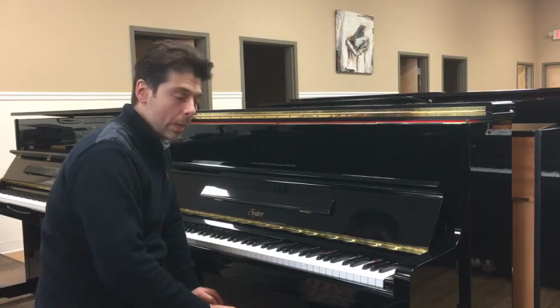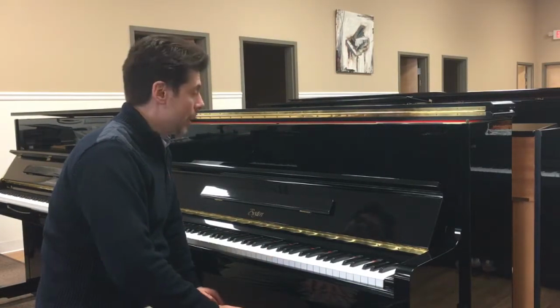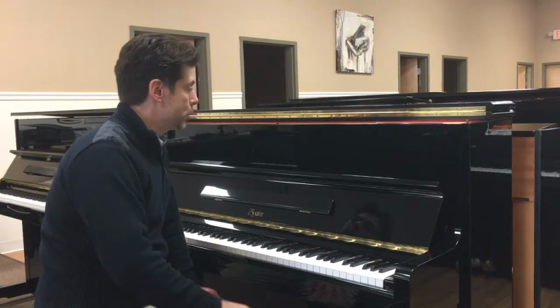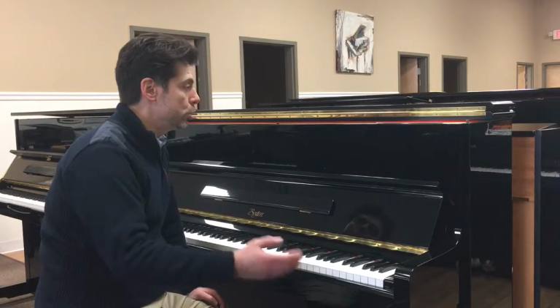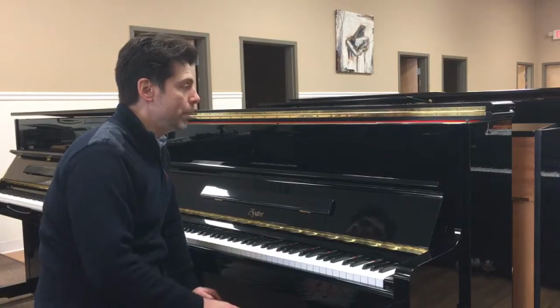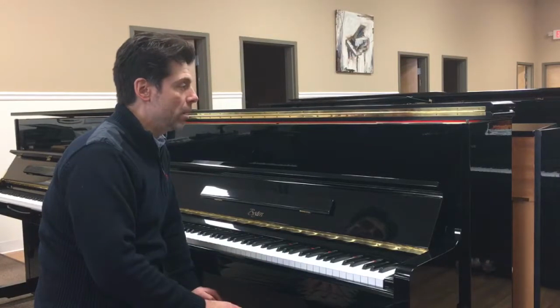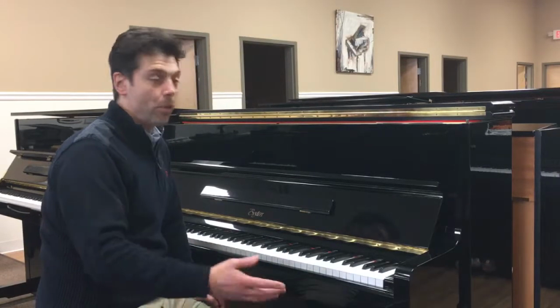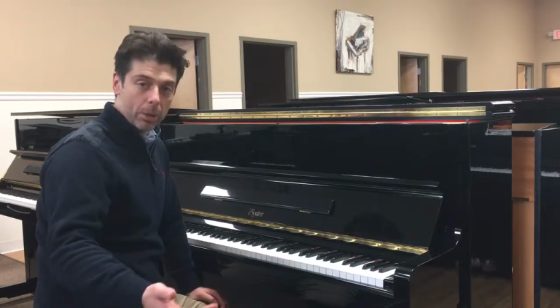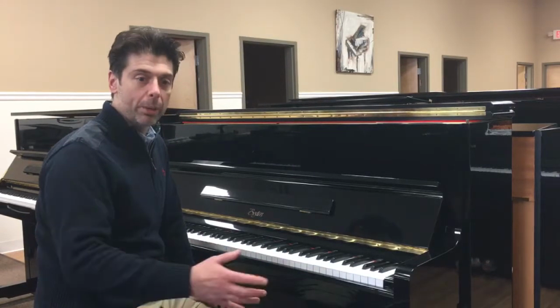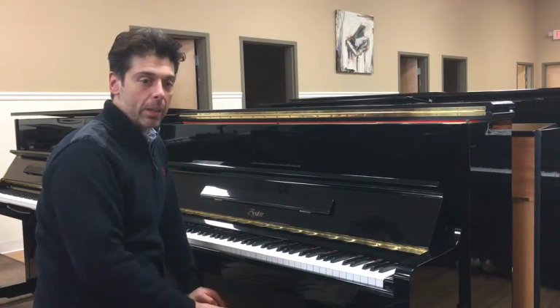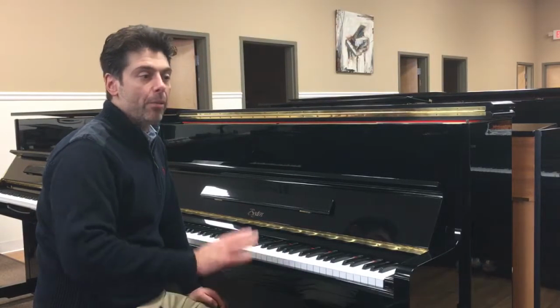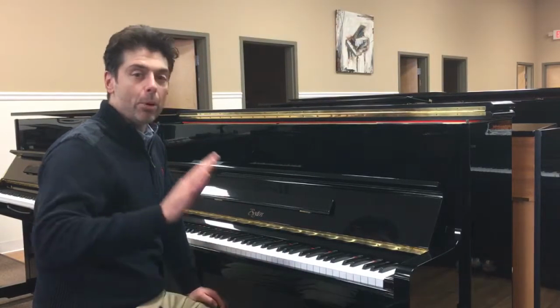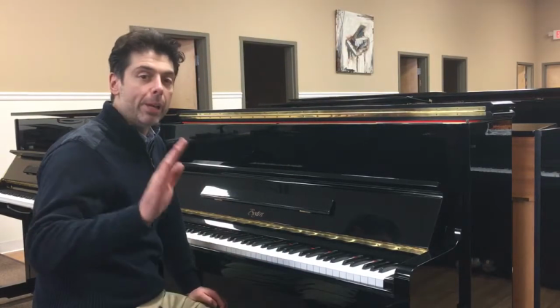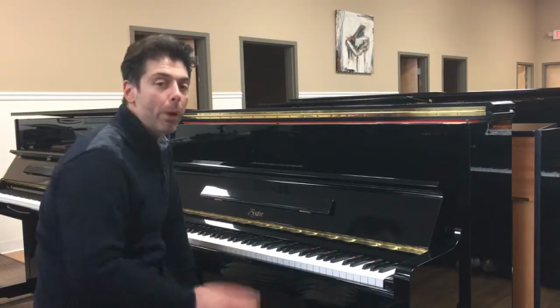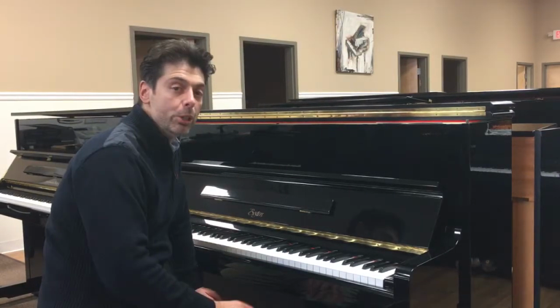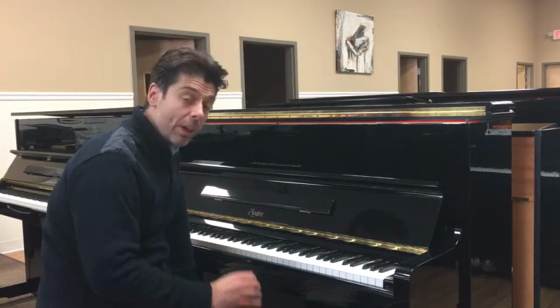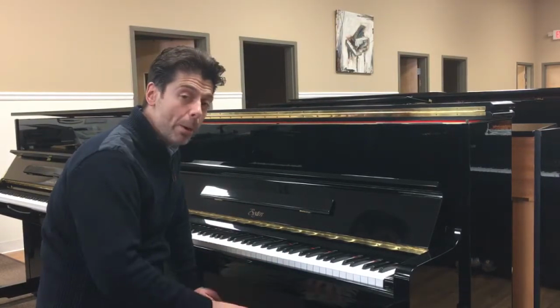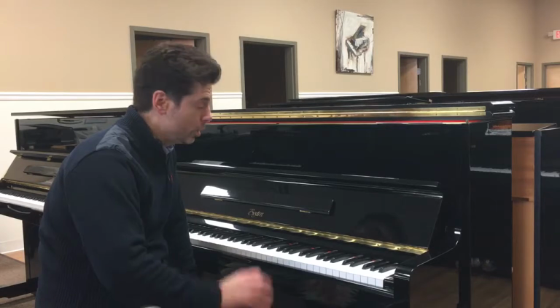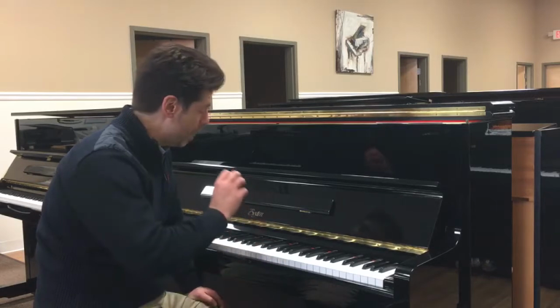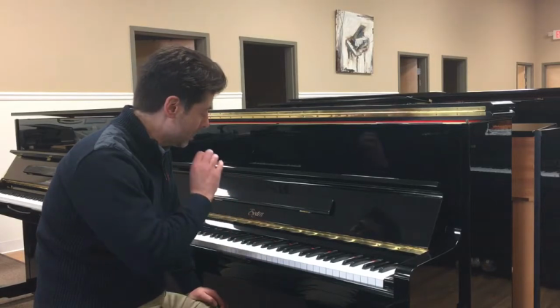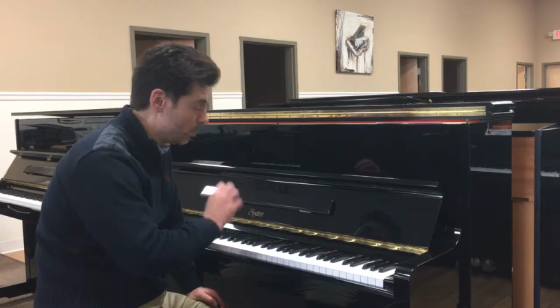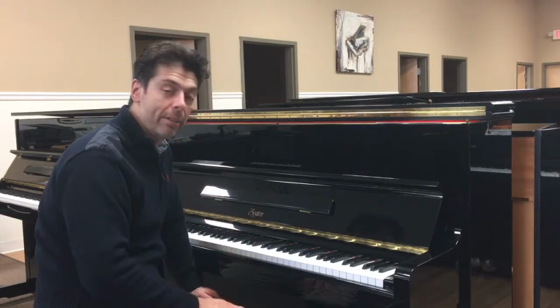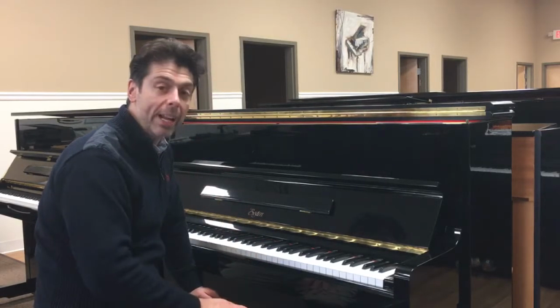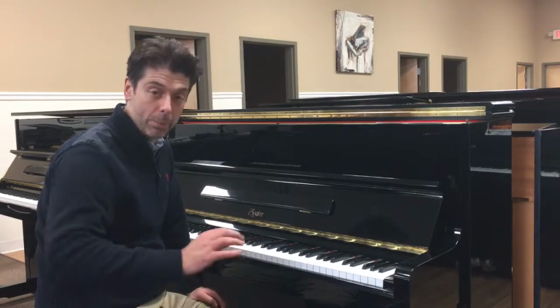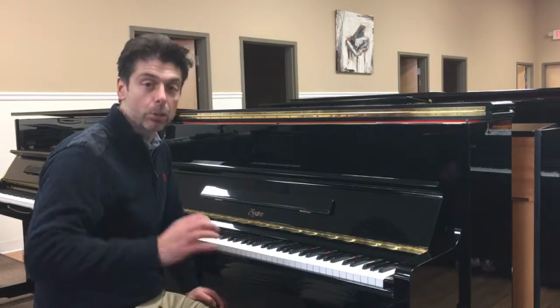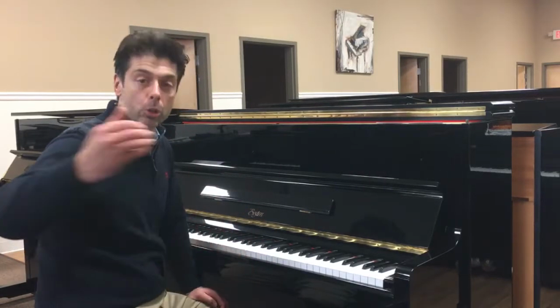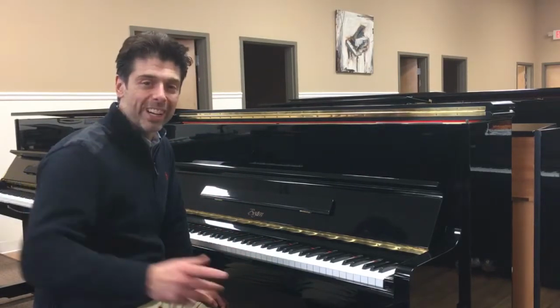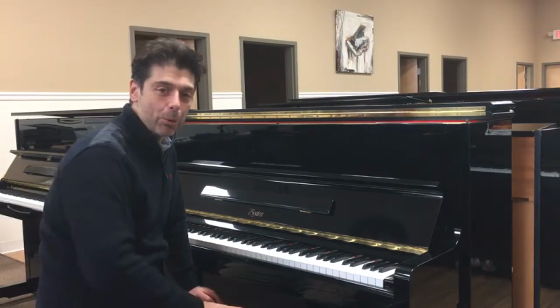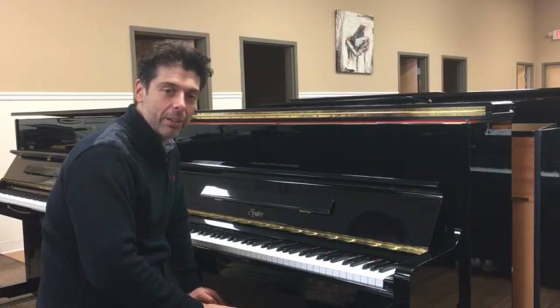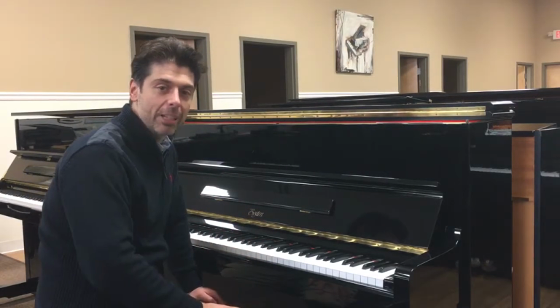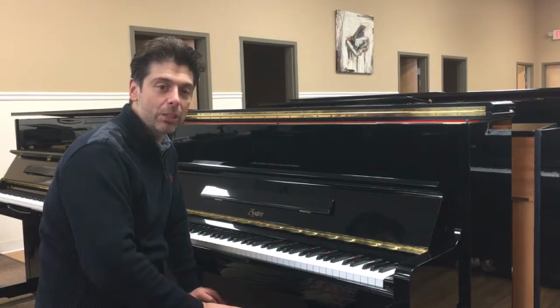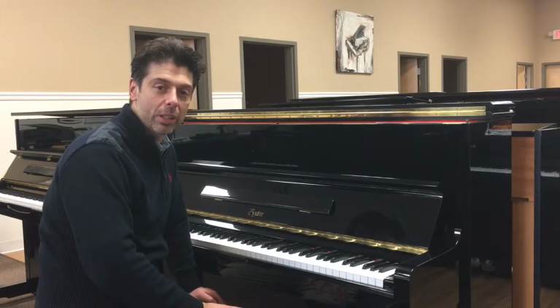It's a good, affordable student piano. Remember, any piano you buy from us comes with a lifetime upgrade policy — you'll get back exactly what you paid towards your next upgrade. Thanks so much for listening.